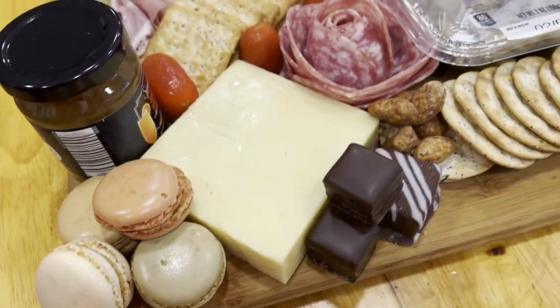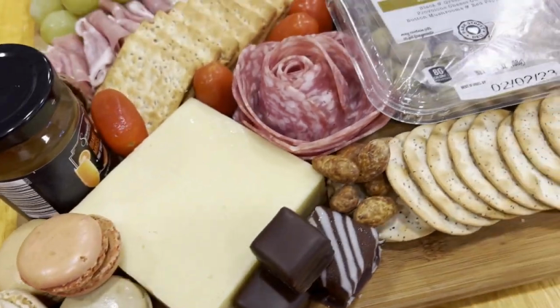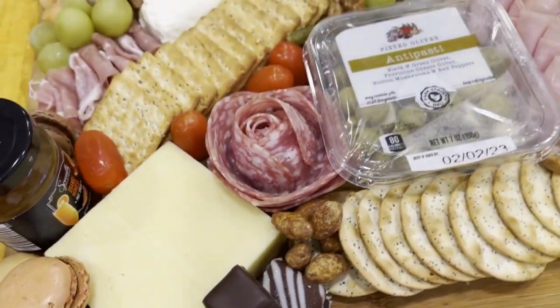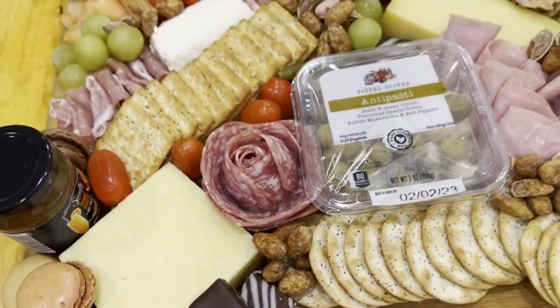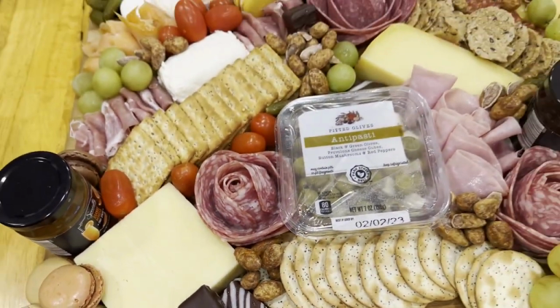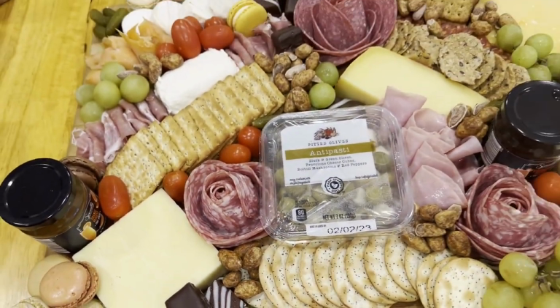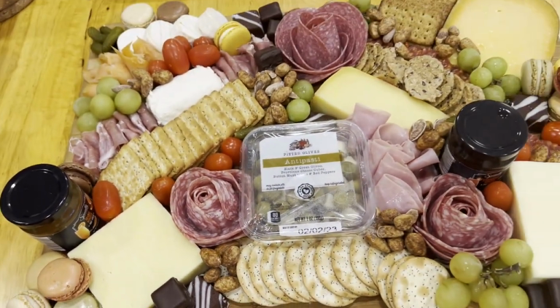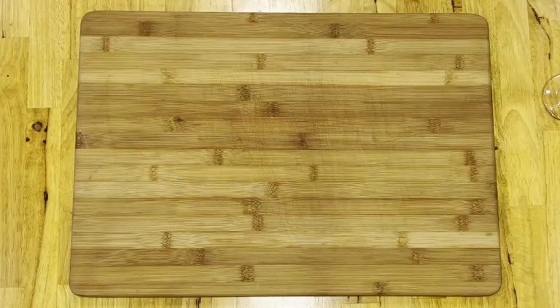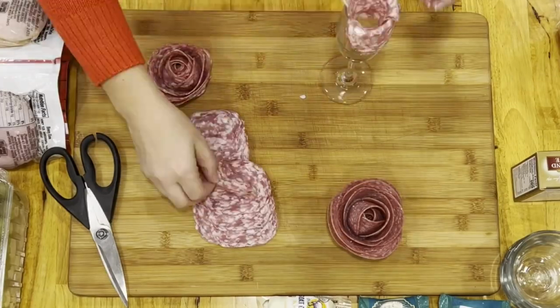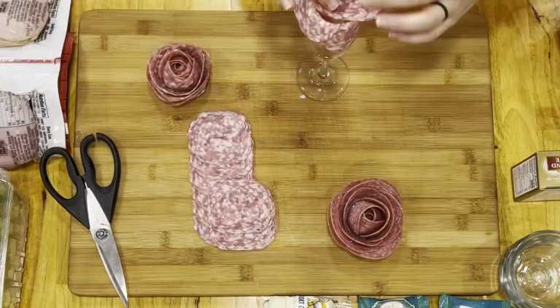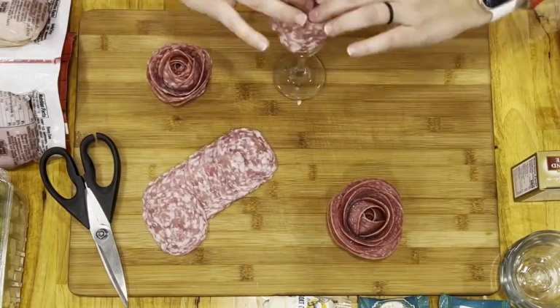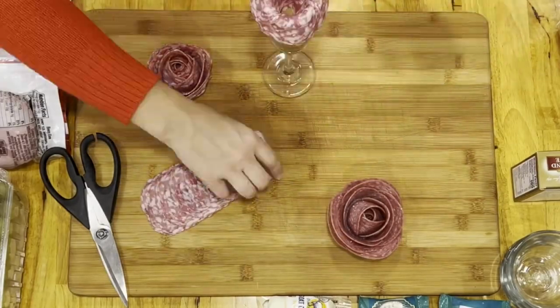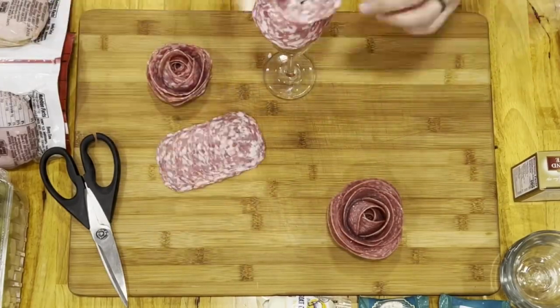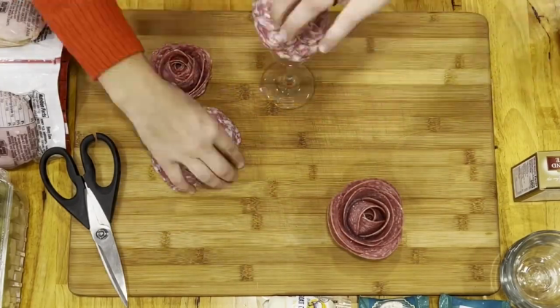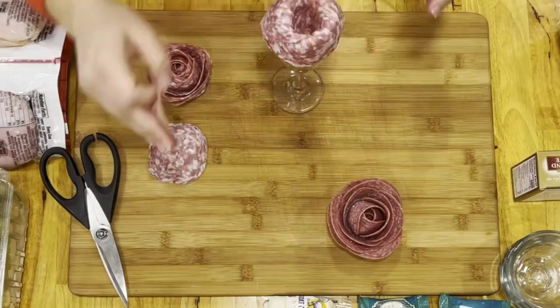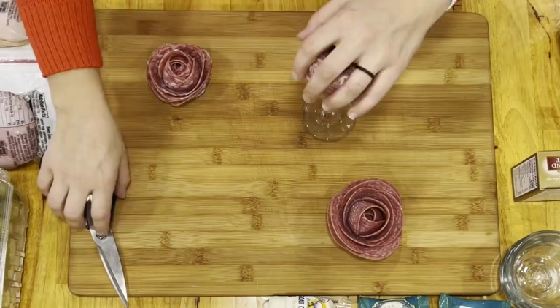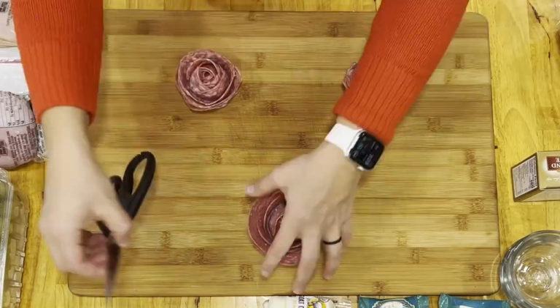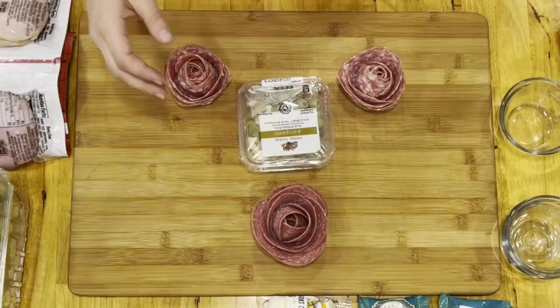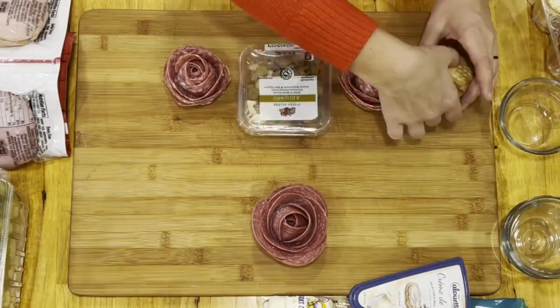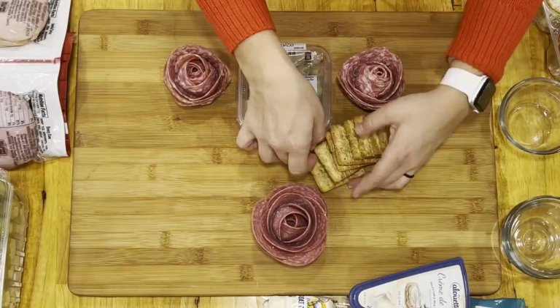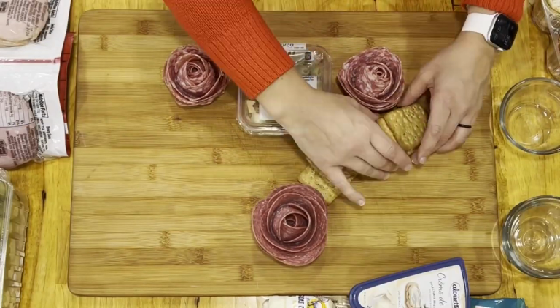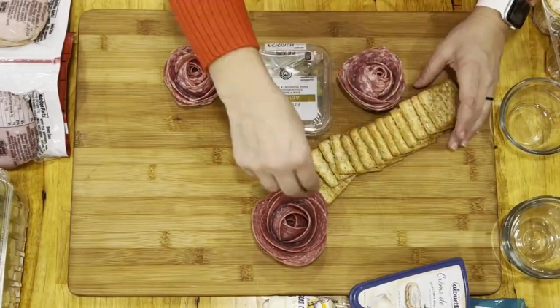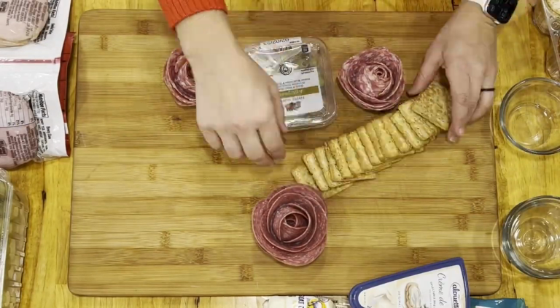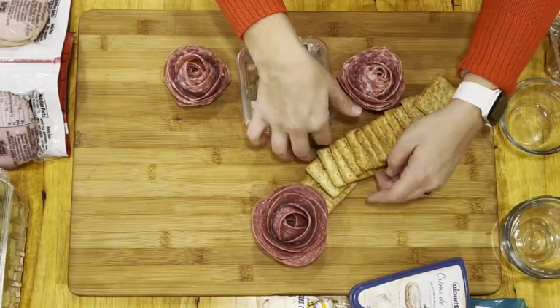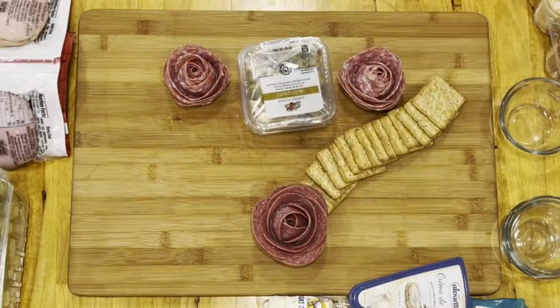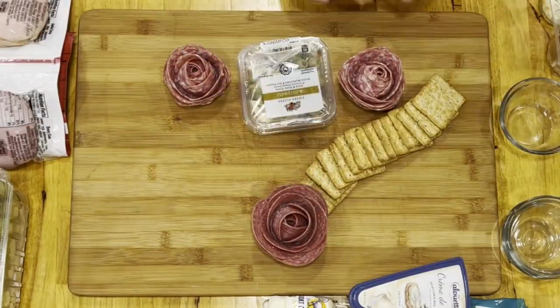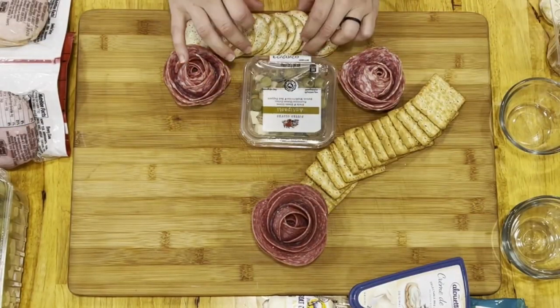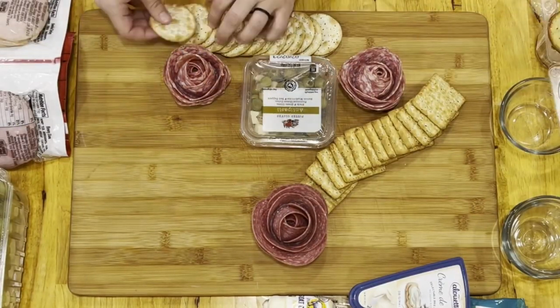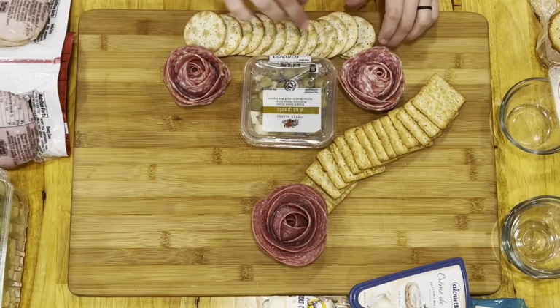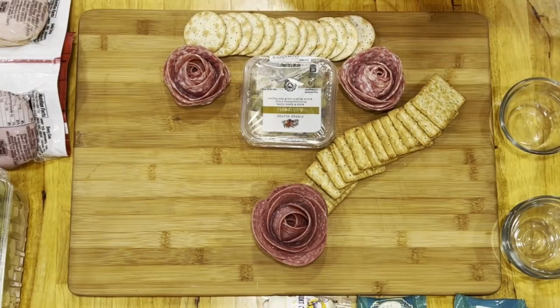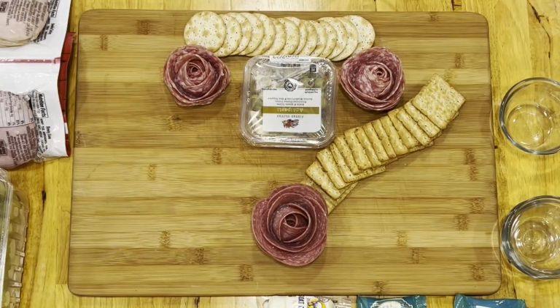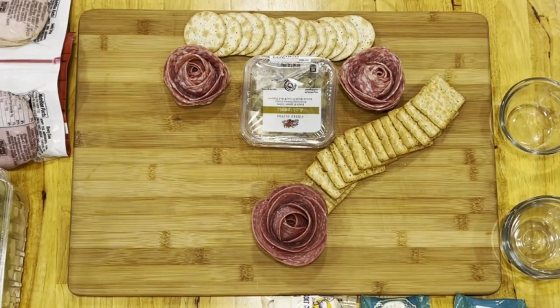Let's make a charcuterie board together. First, I took a board and used some salami, put it around a champagne flute to make these pretty roses. I like to just use an antipasto from Aldi, as well as these crackers that come in a multi-set from Aldi with different flavors.